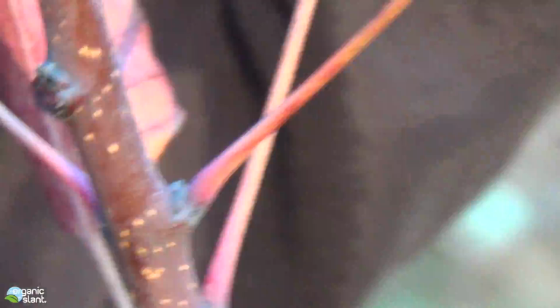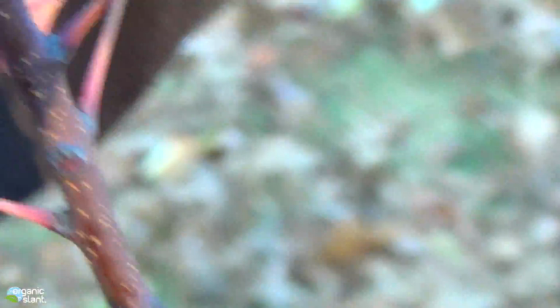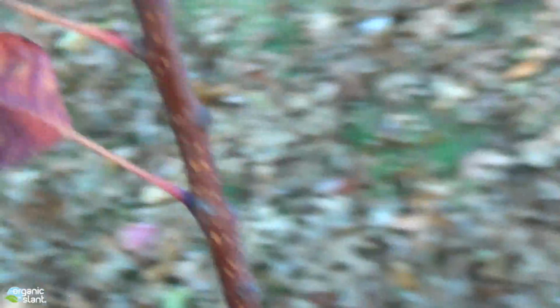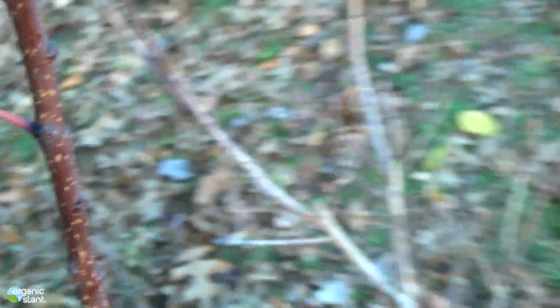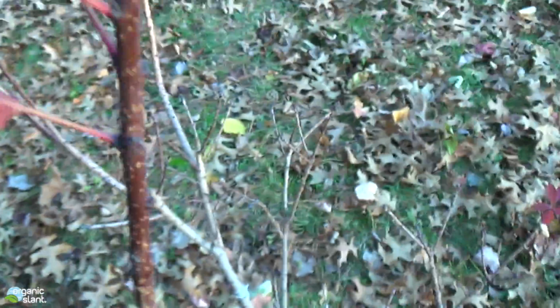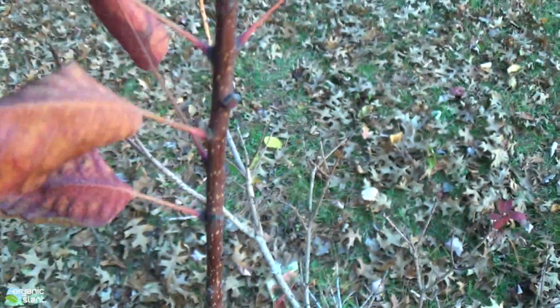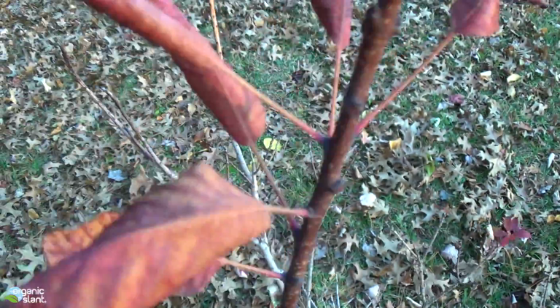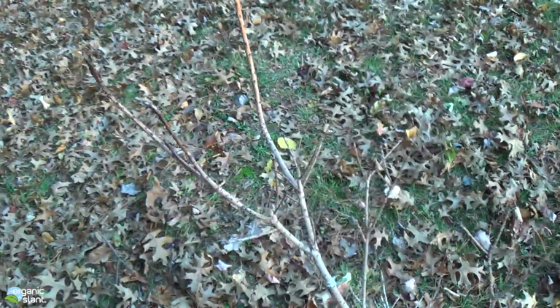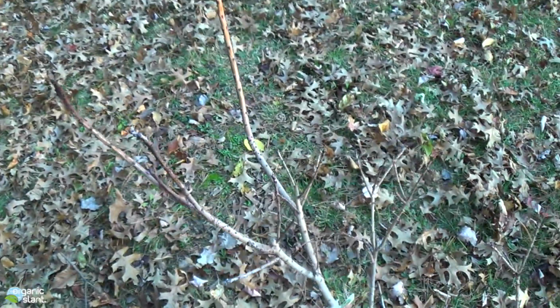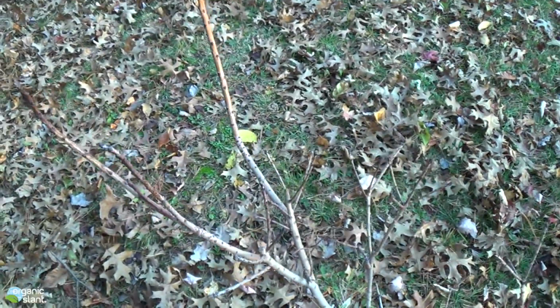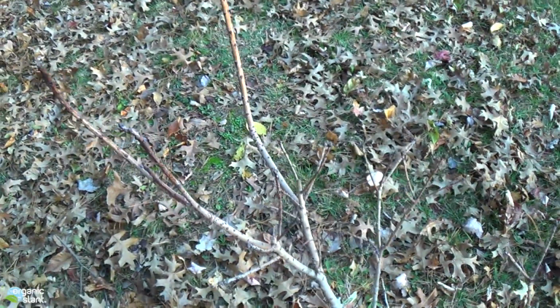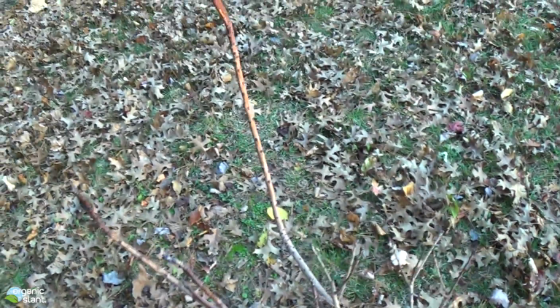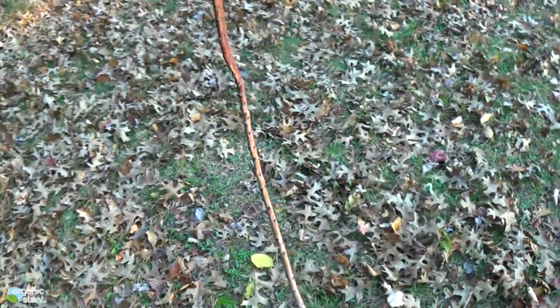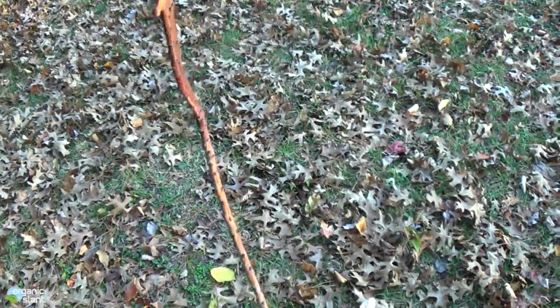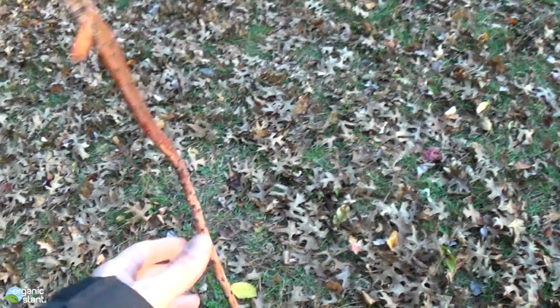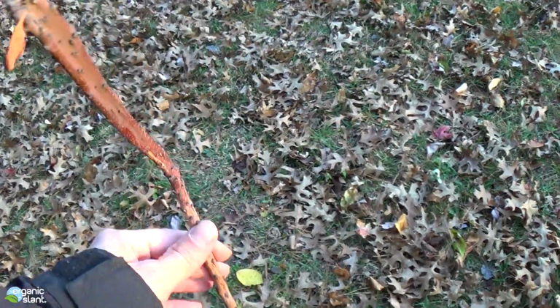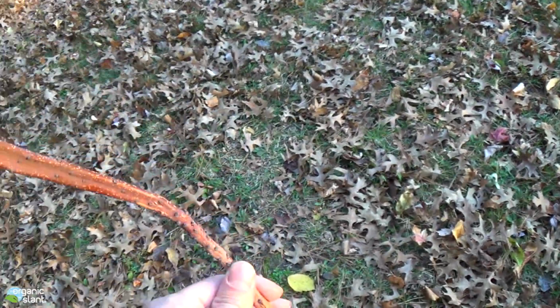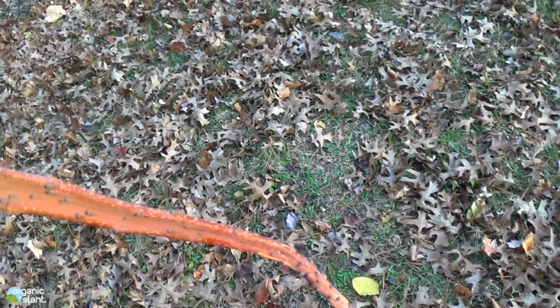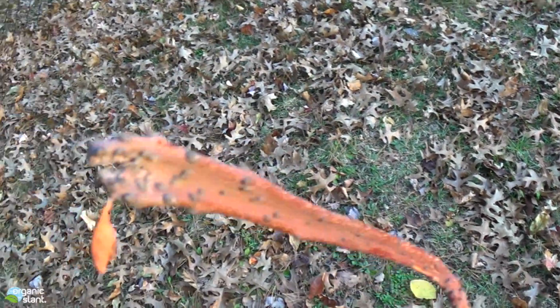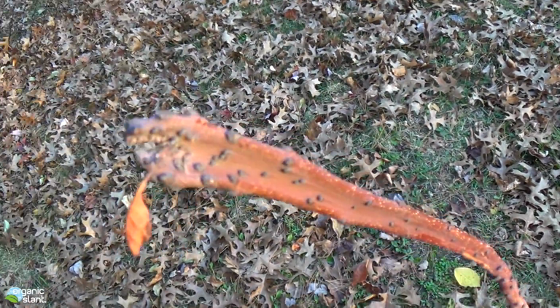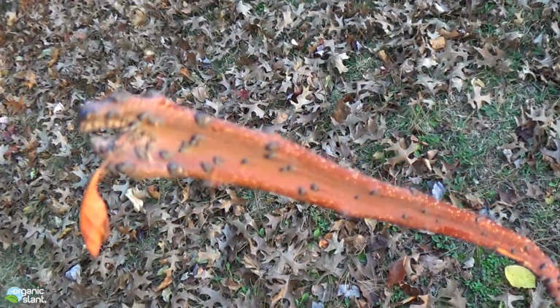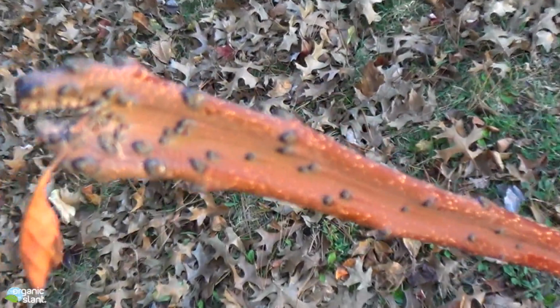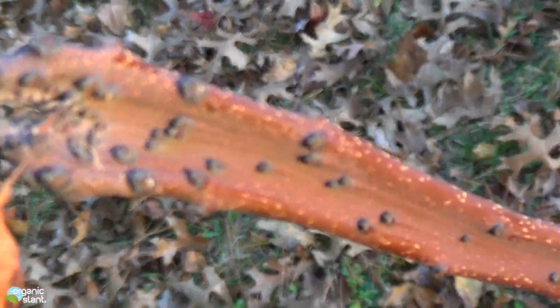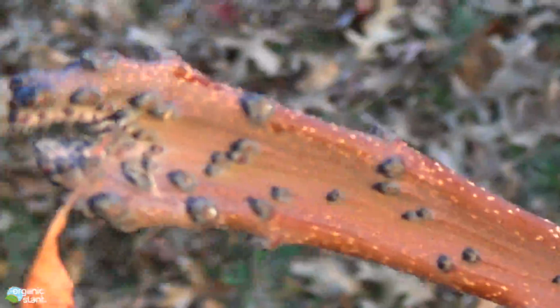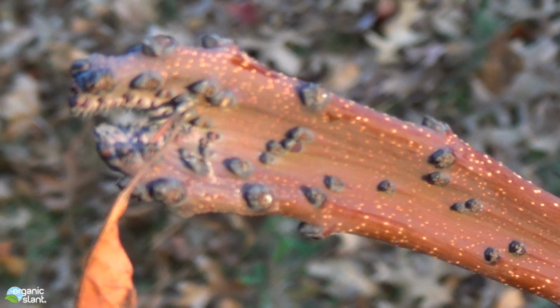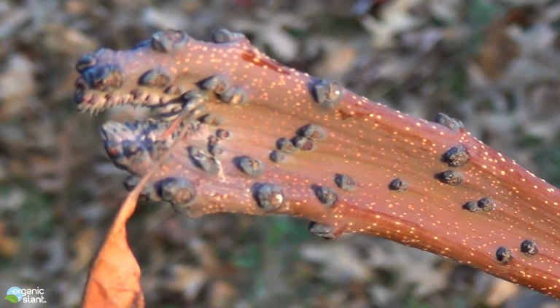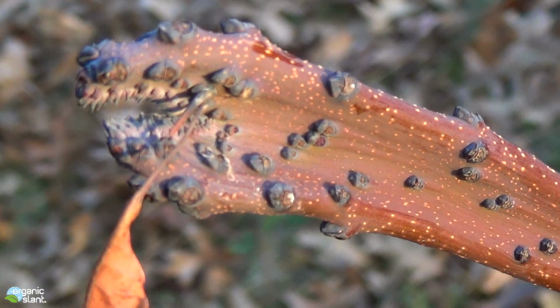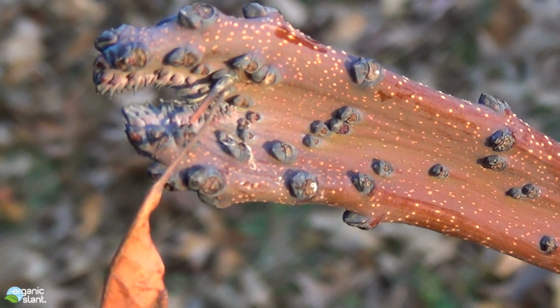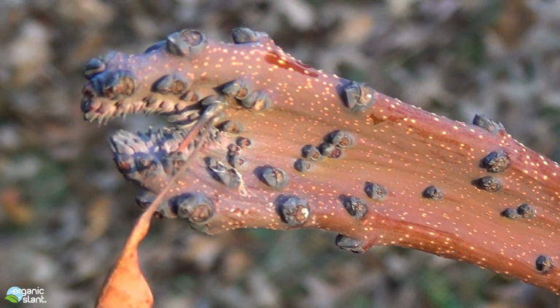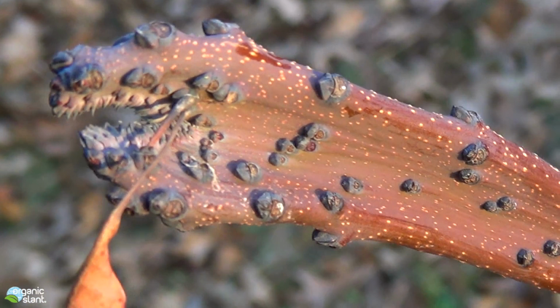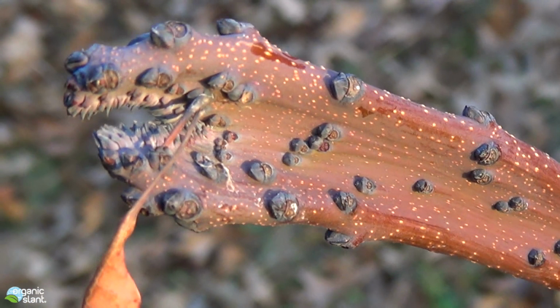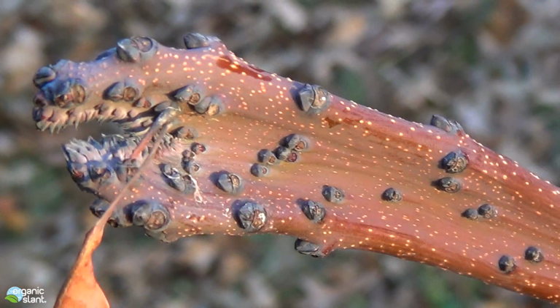Now, they don't know what causes this. They say it might be bacterial, but they cannot say for sure what does cause this. But it definitely is a genetic mutation.